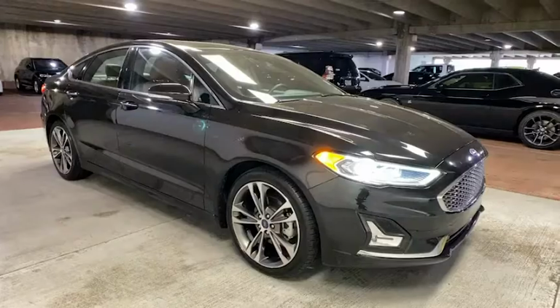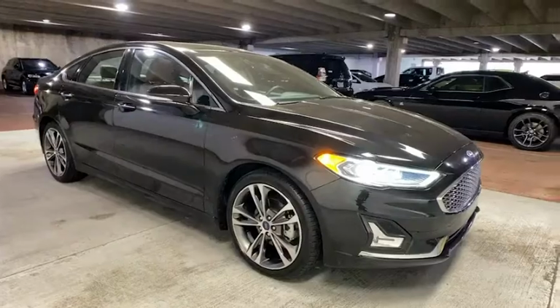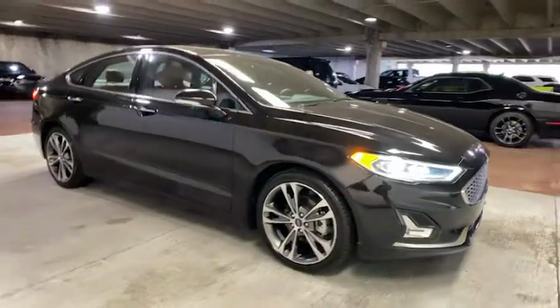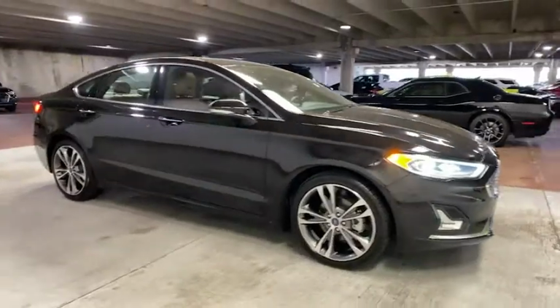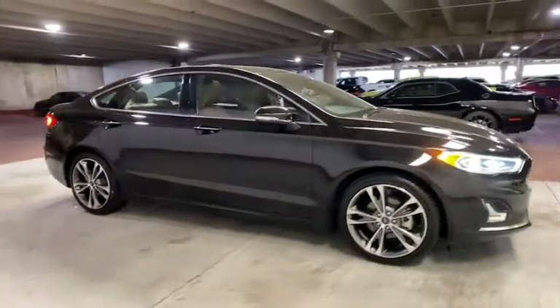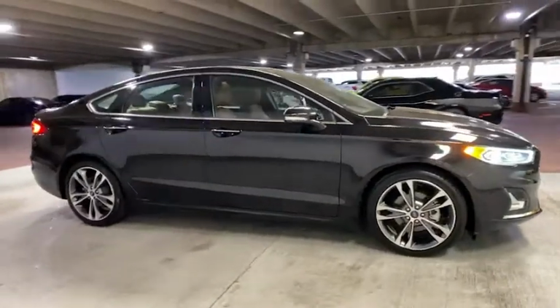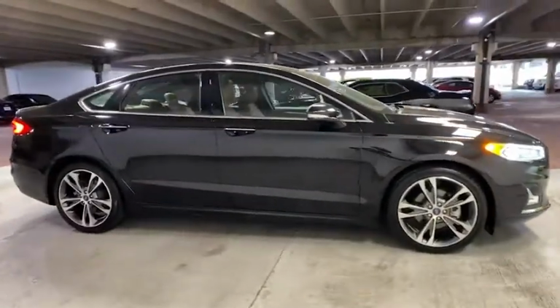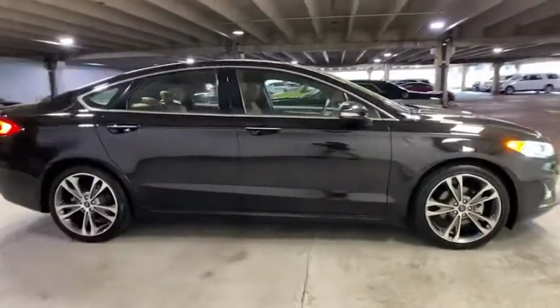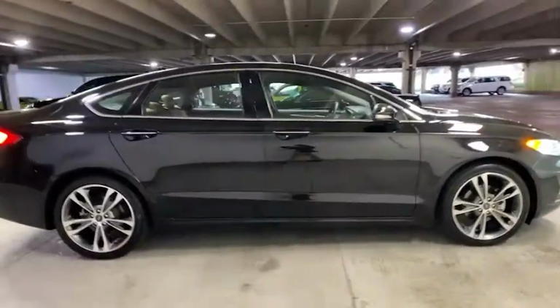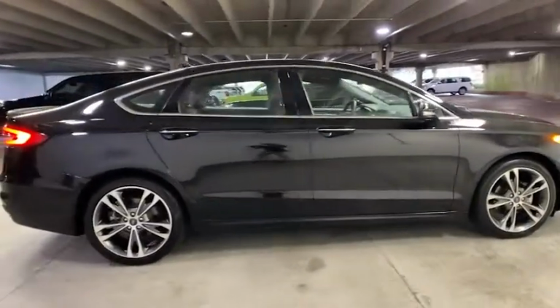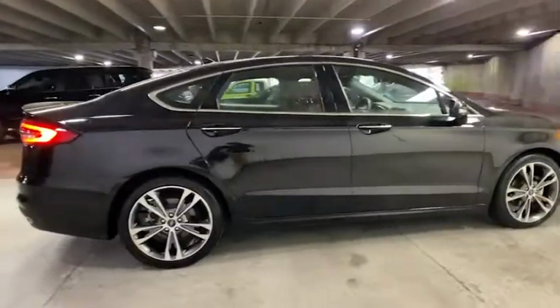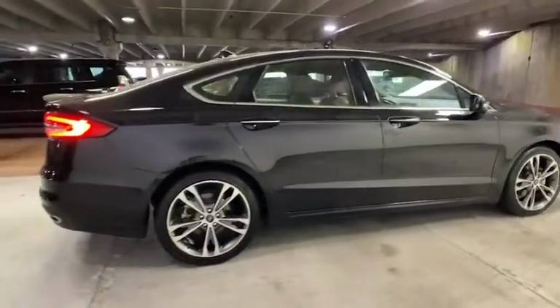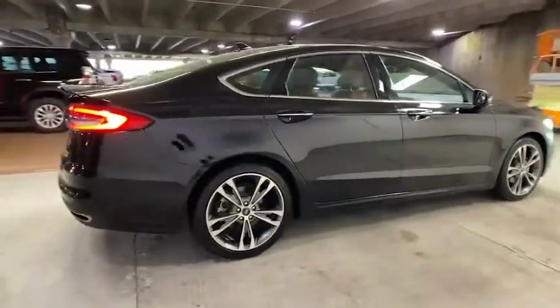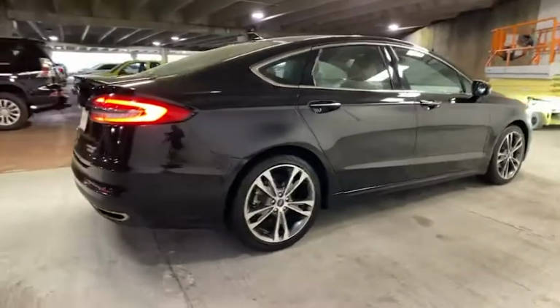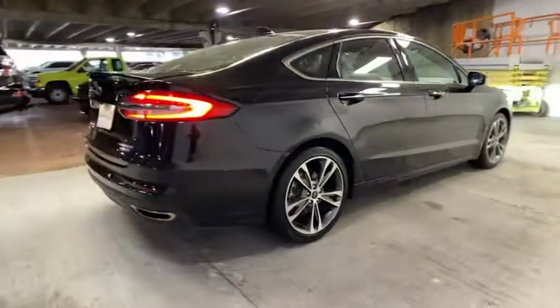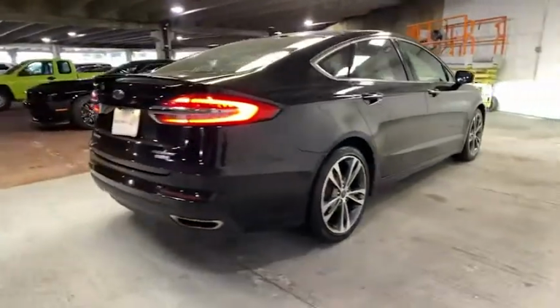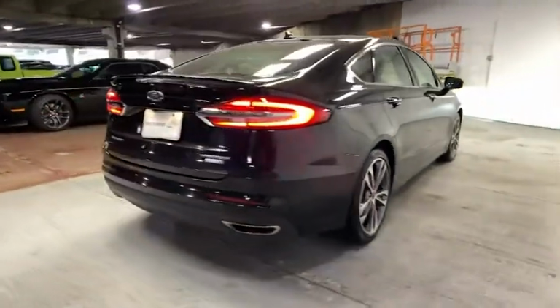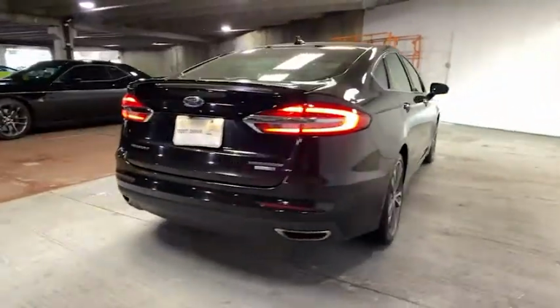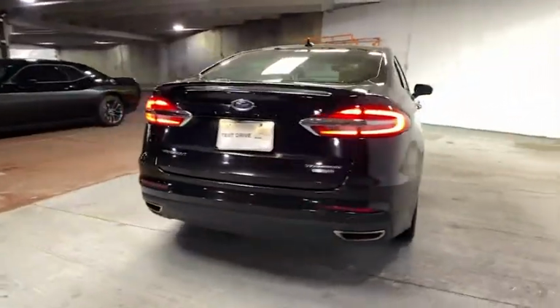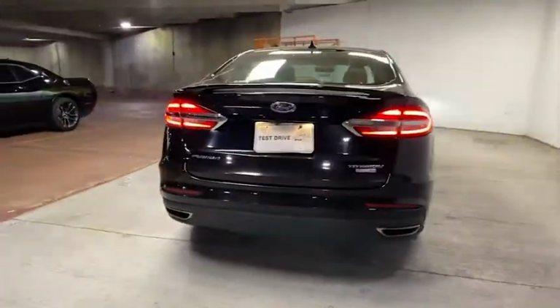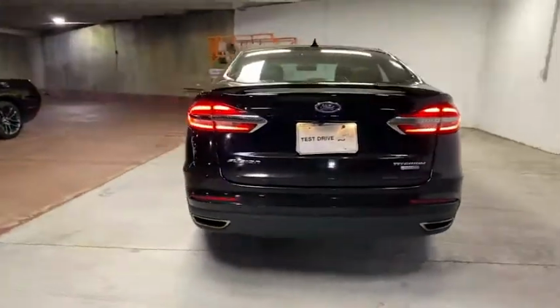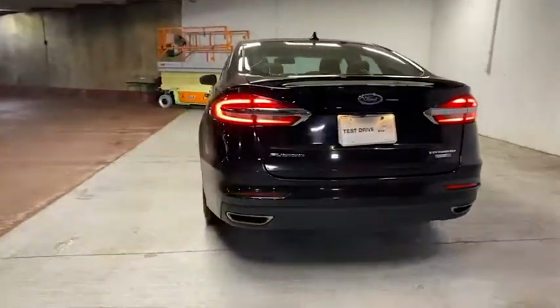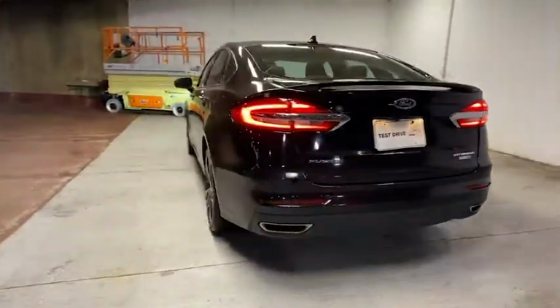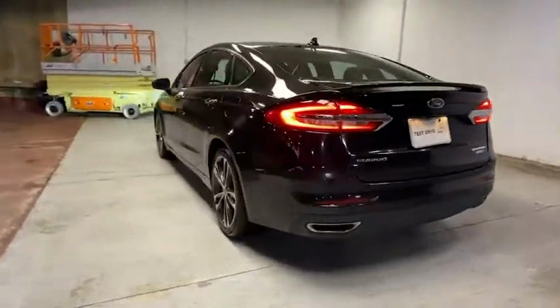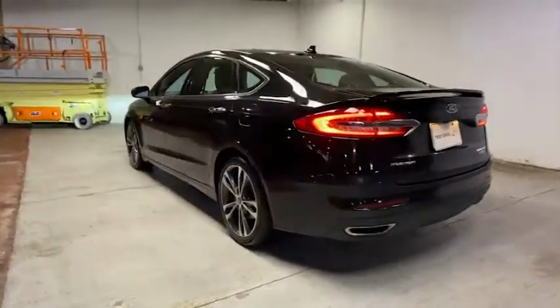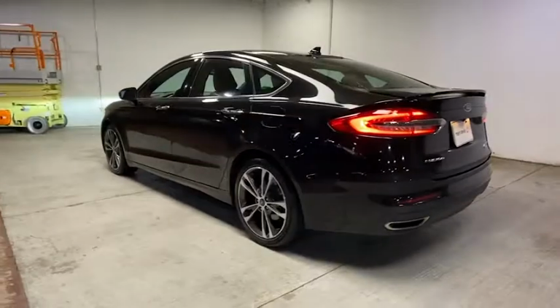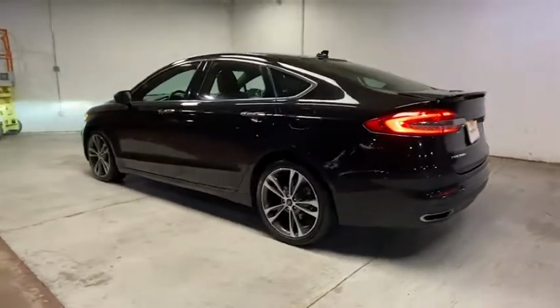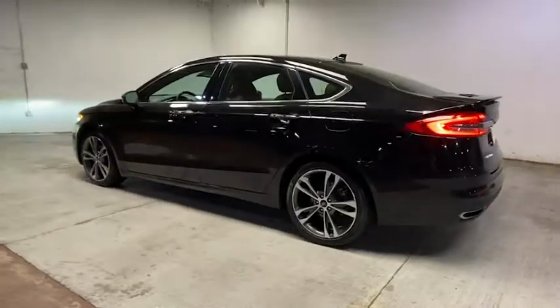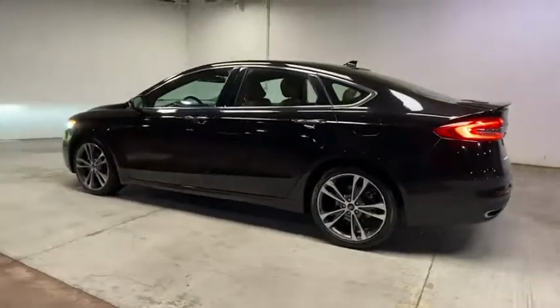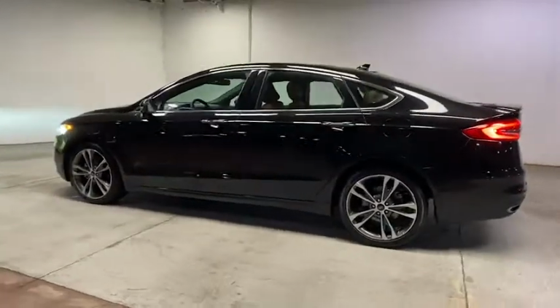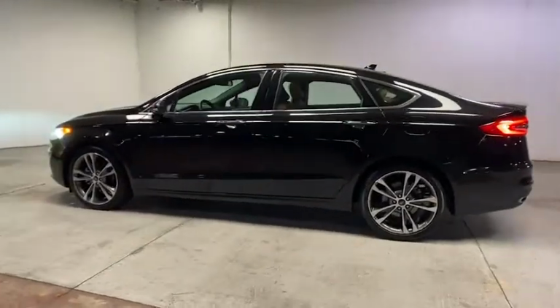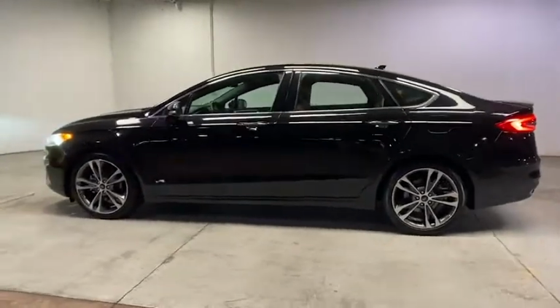Can you see yourself in the 2020 Ford Fusion? With less than 40,000 miles on the odometer, this vehicle stands out from the rest. Make every drive count in this sporty, sophisticated Fusion.